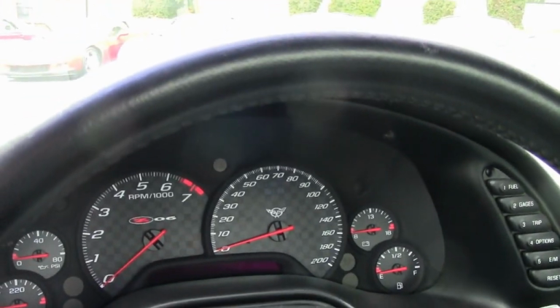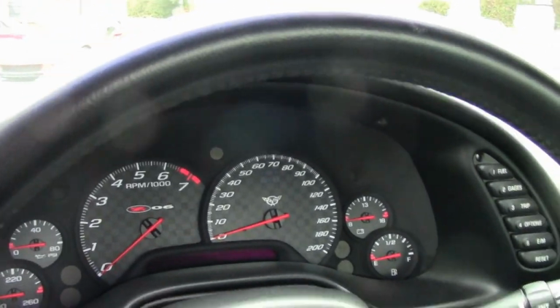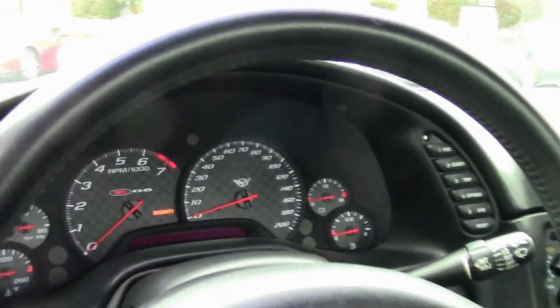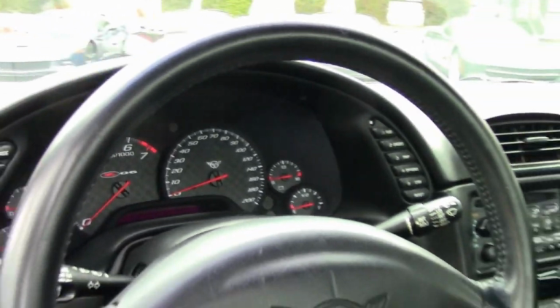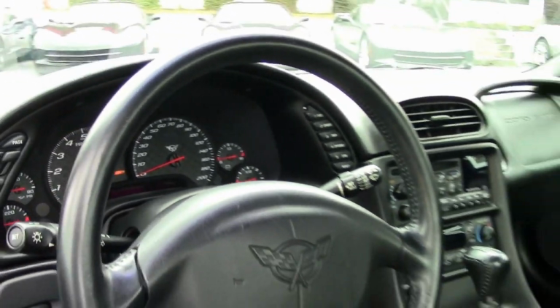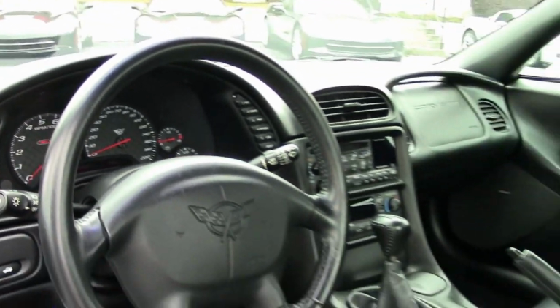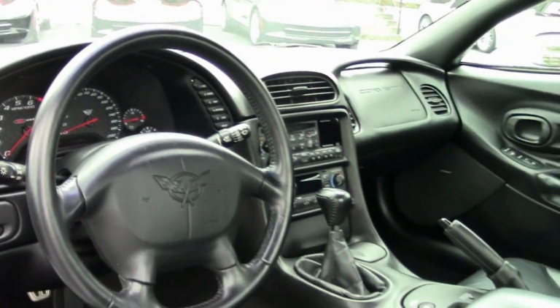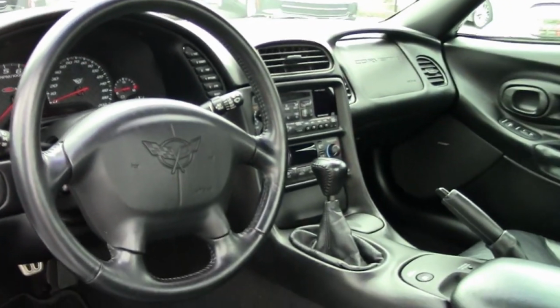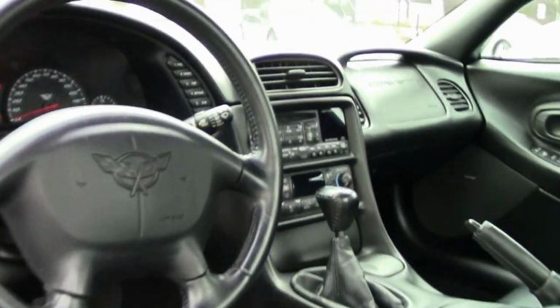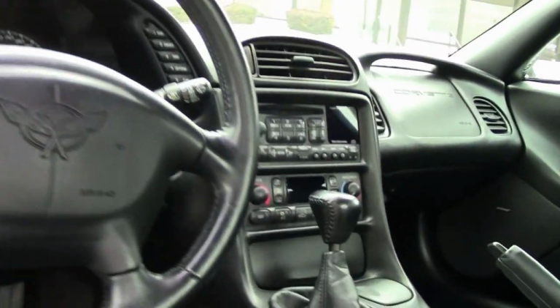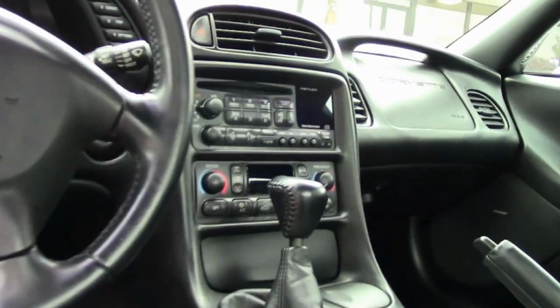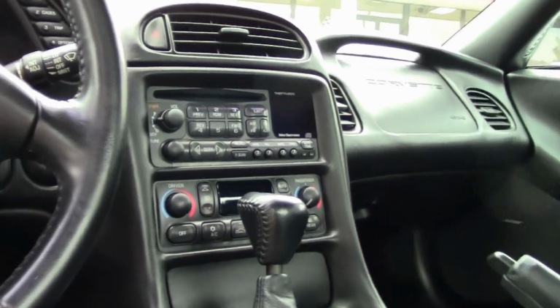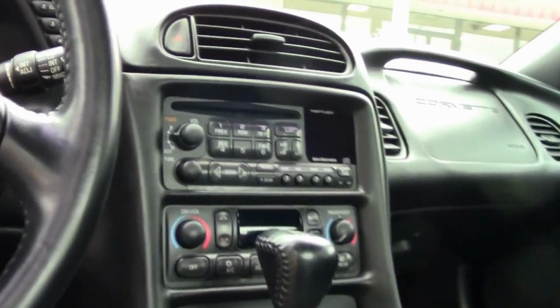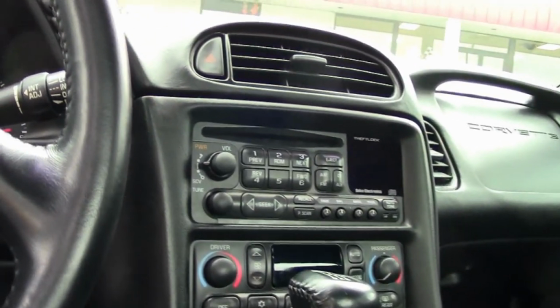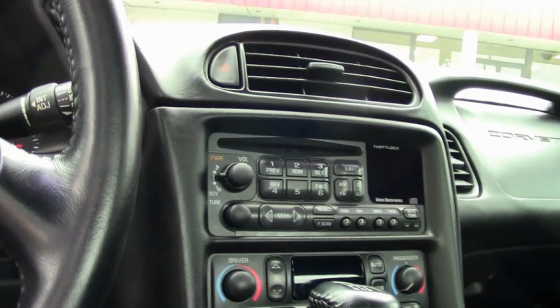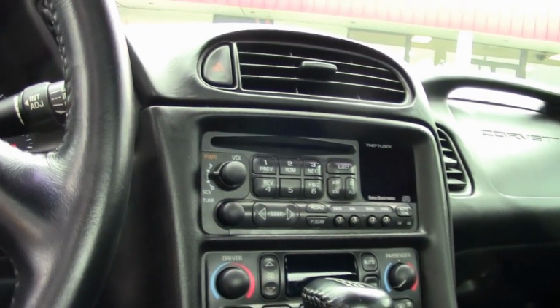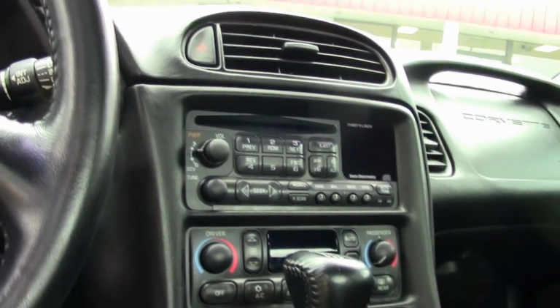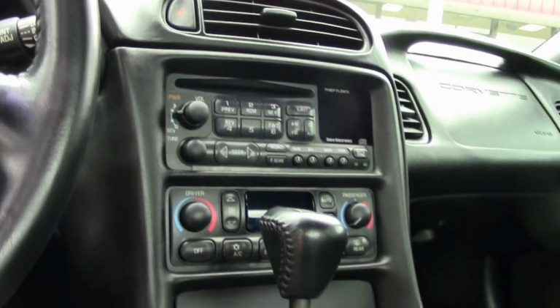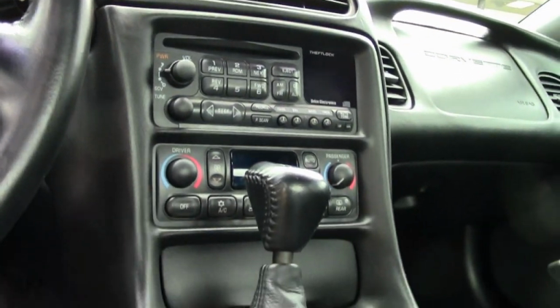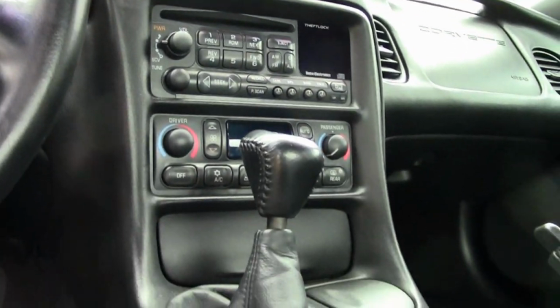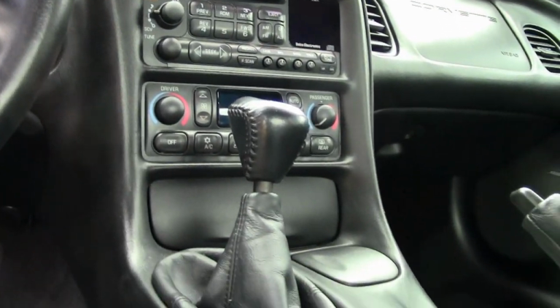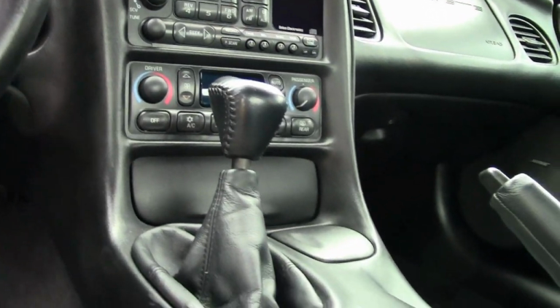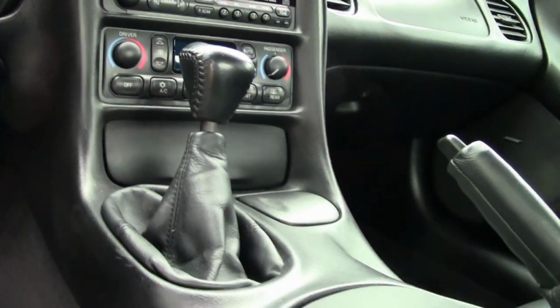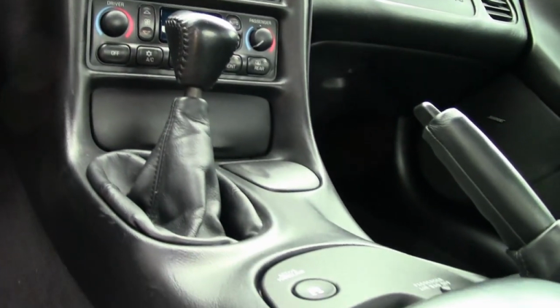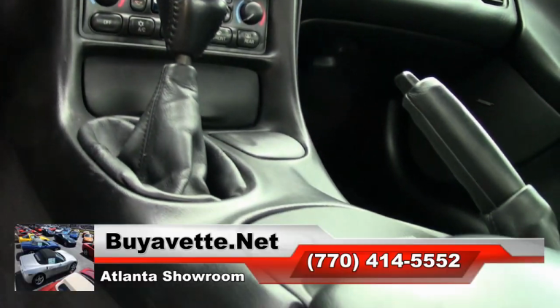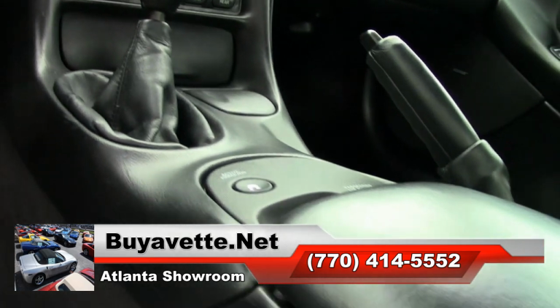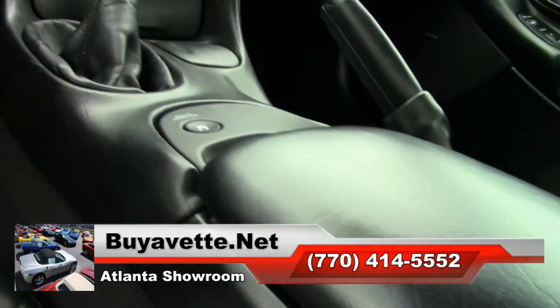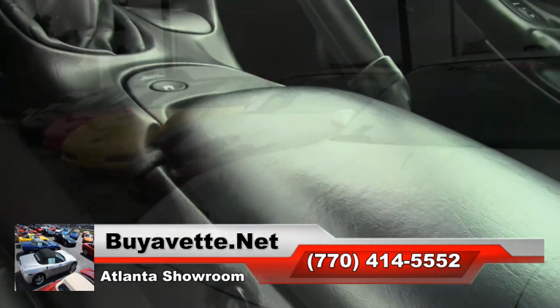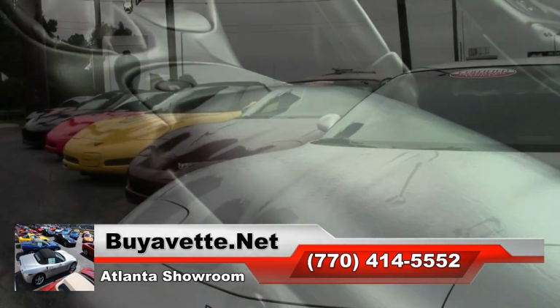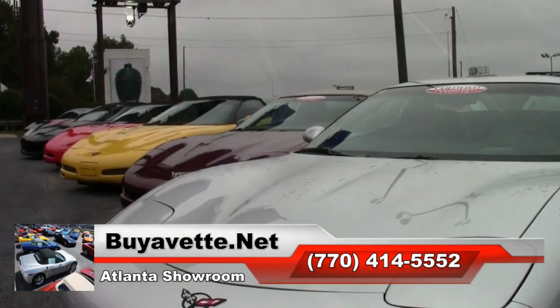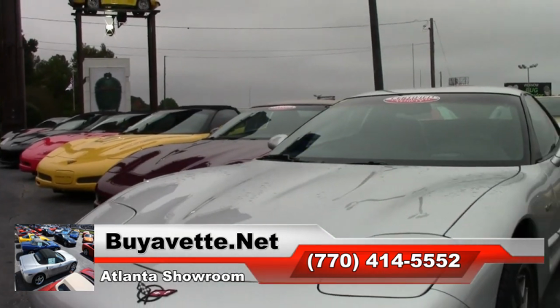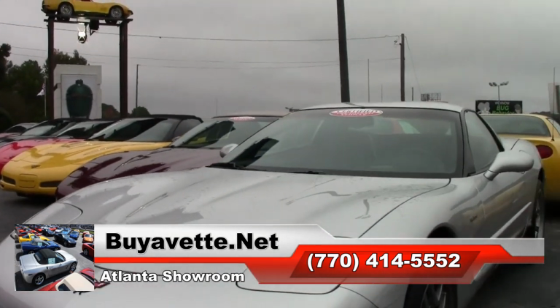If you happen to be in Atlanta, Georgia, stop in and give us a visit. We would love to see you here. It's almost like being in a Corvette museum — every year, every model, every style of Corvette is right here.